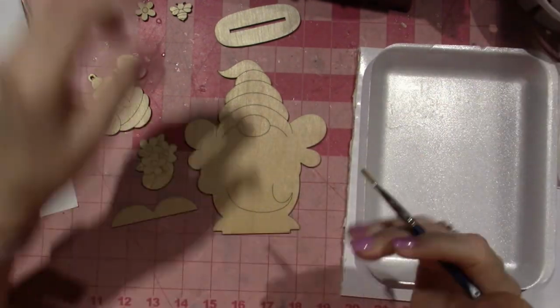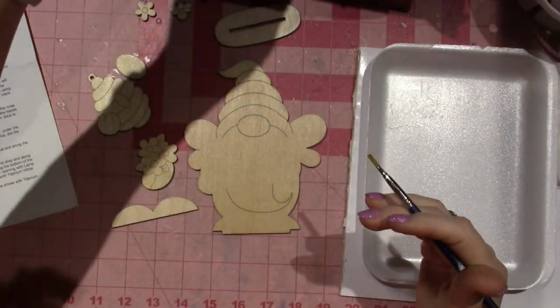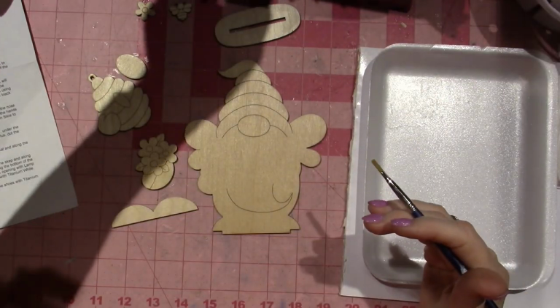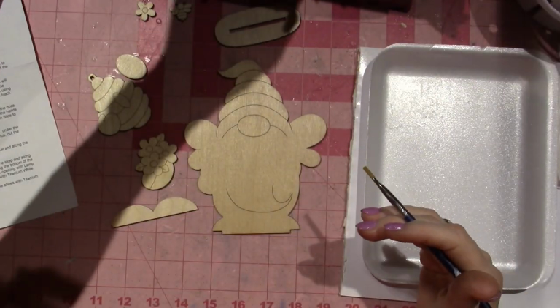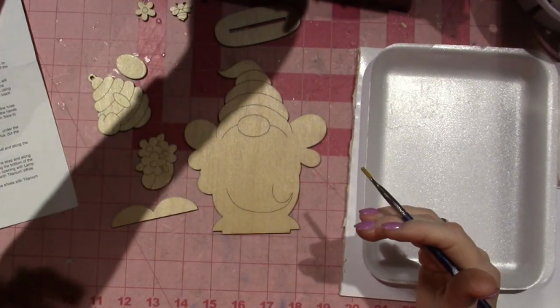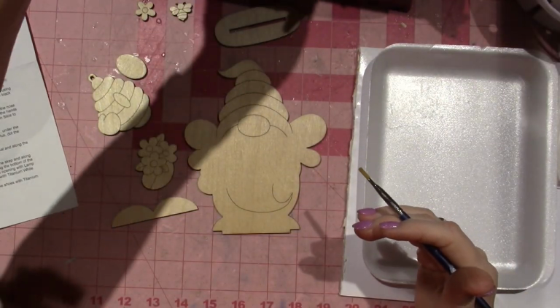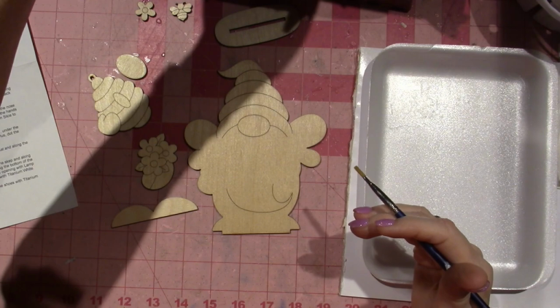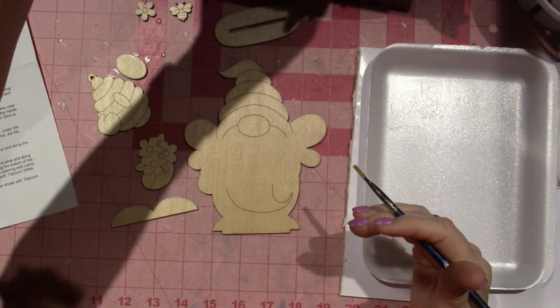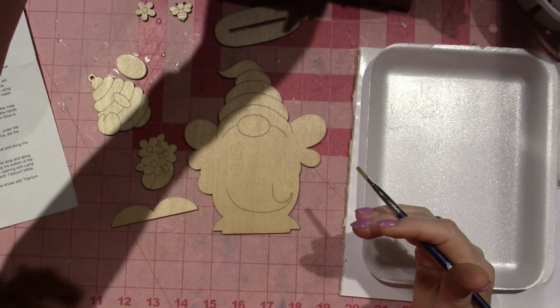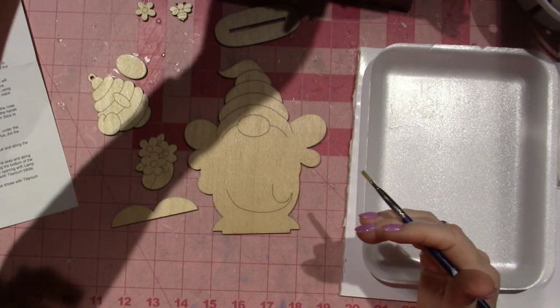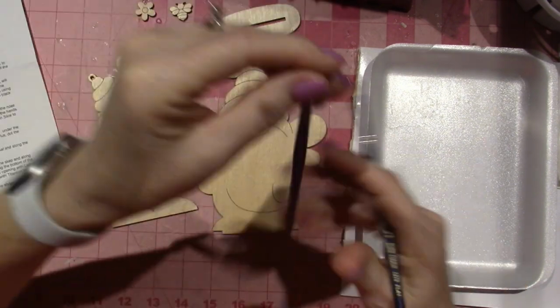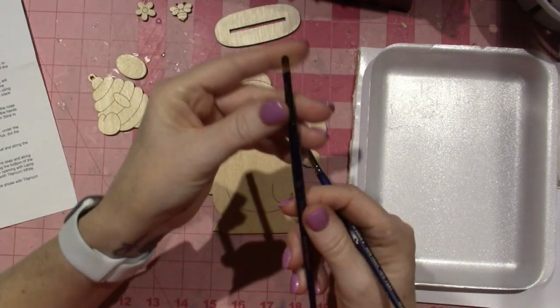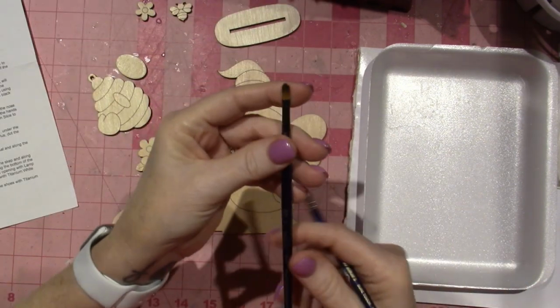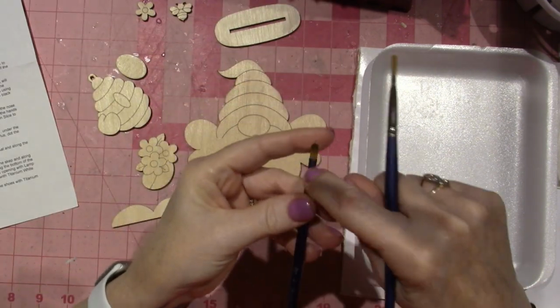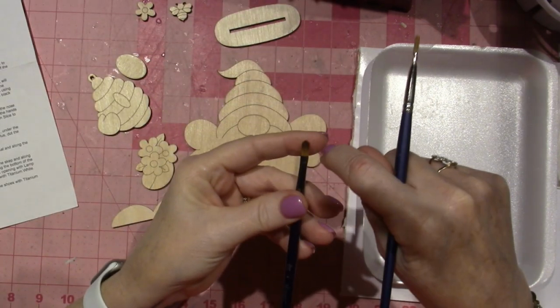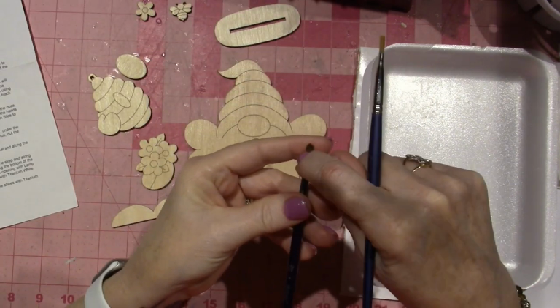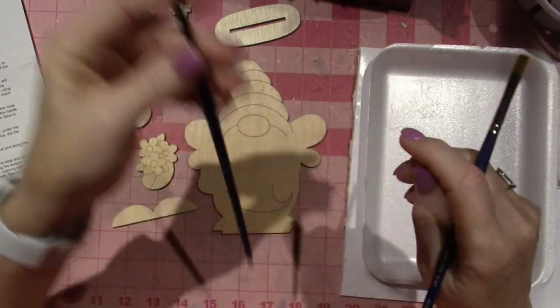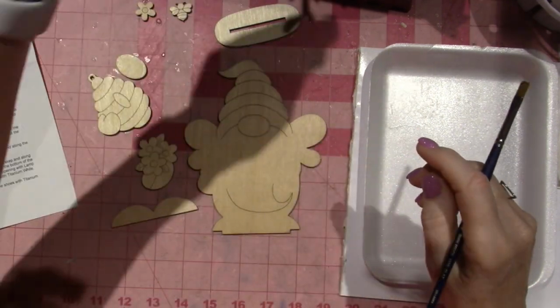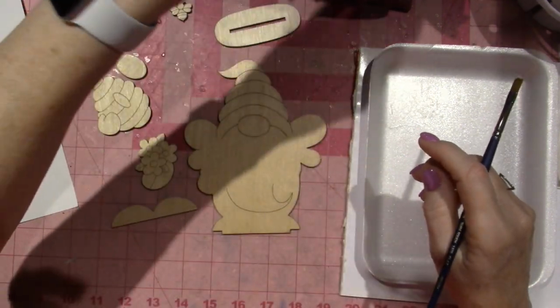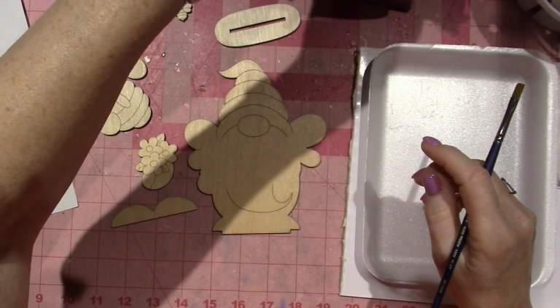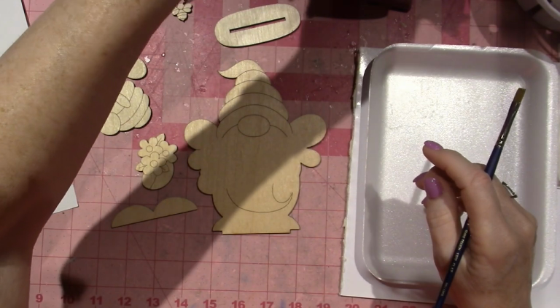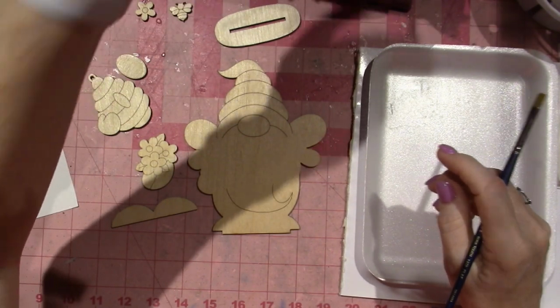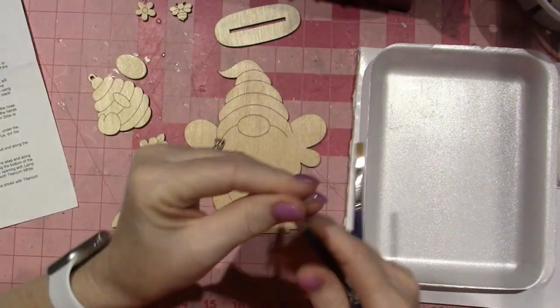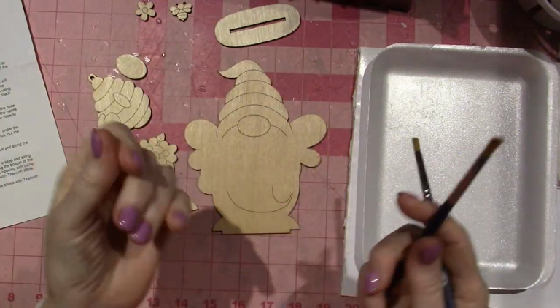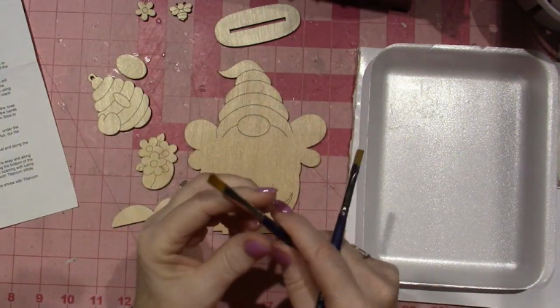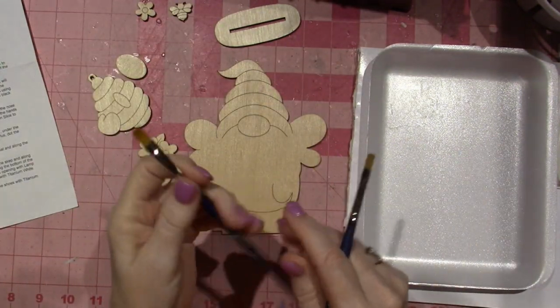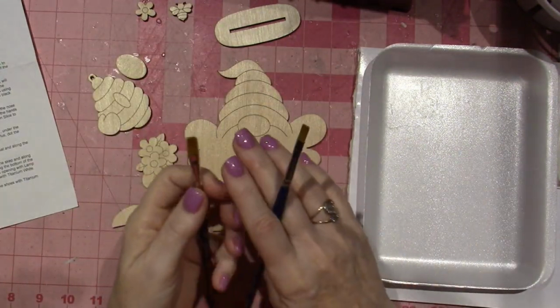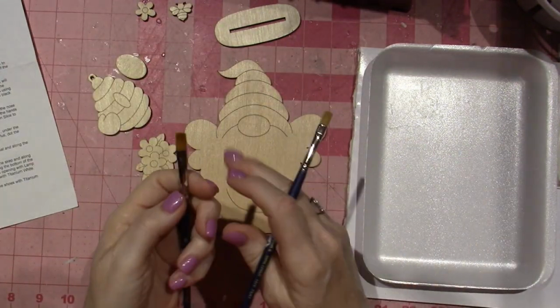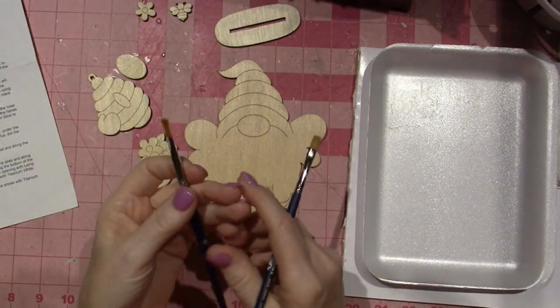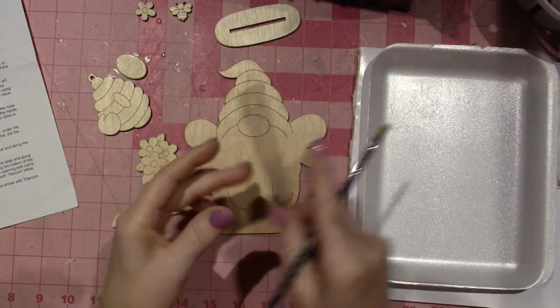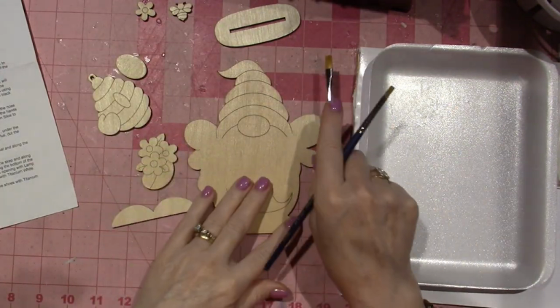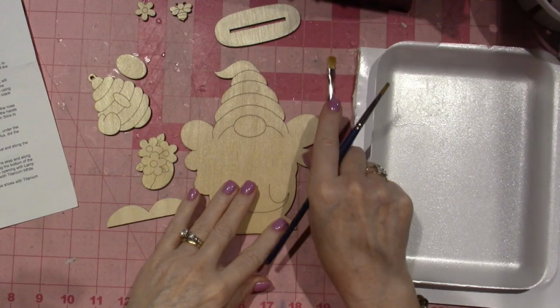There's a lot of different ways you can go — you could use a filbert, which is a little bit rounded. You could use whatever. You can use a round brush. I just like using a flat brush and you'll see why.